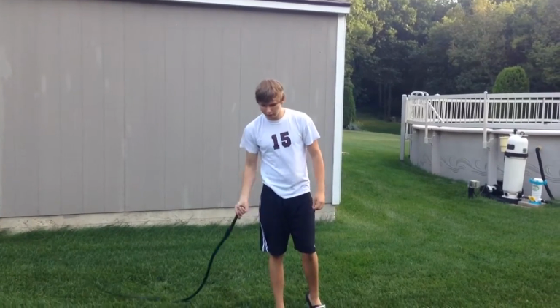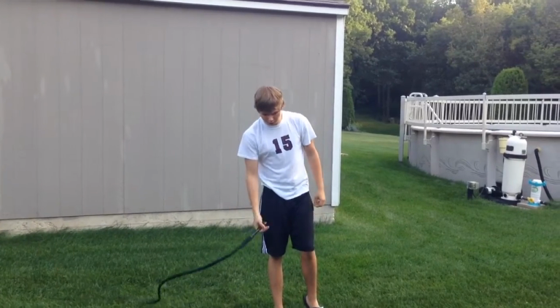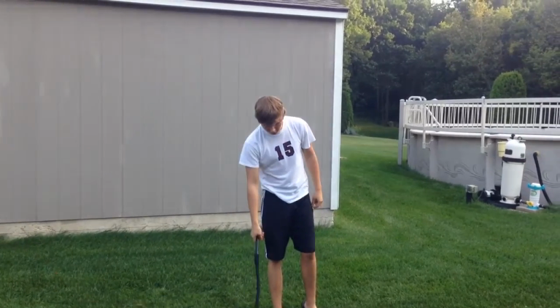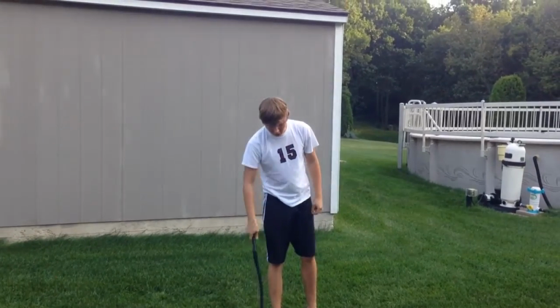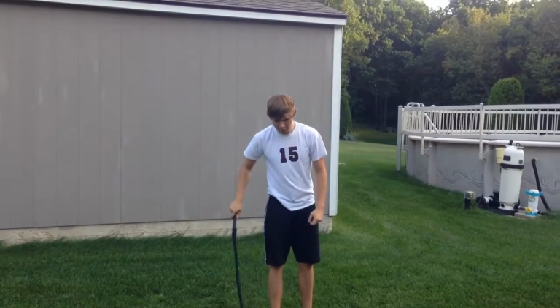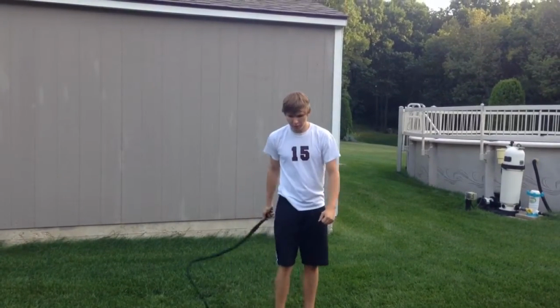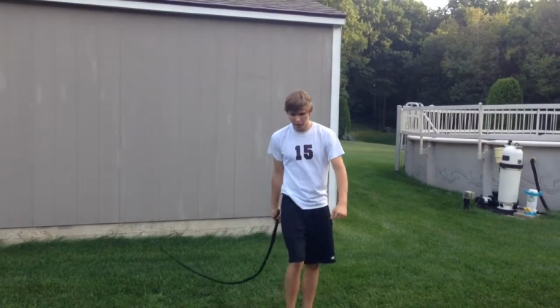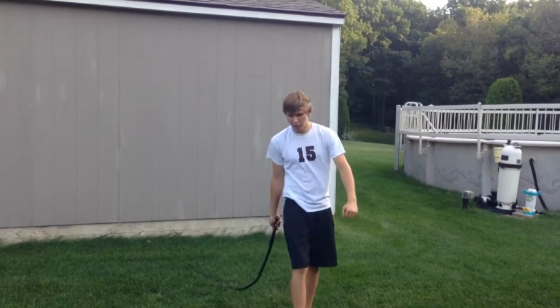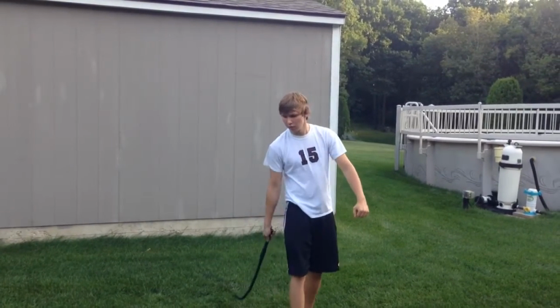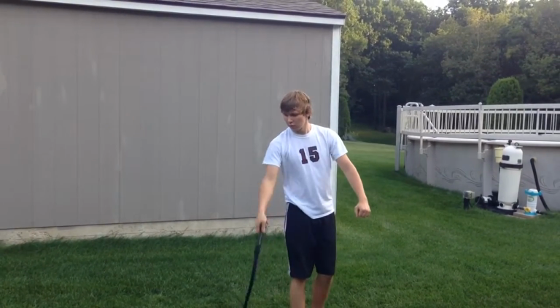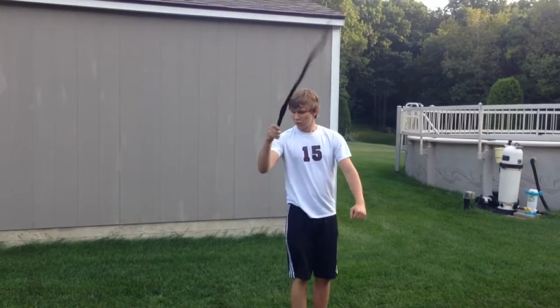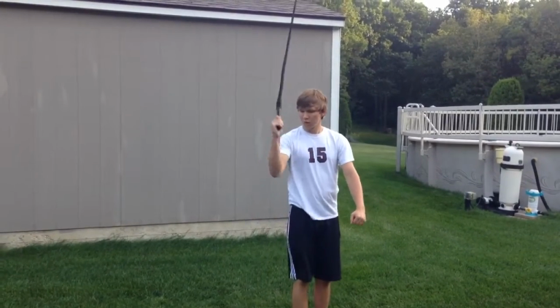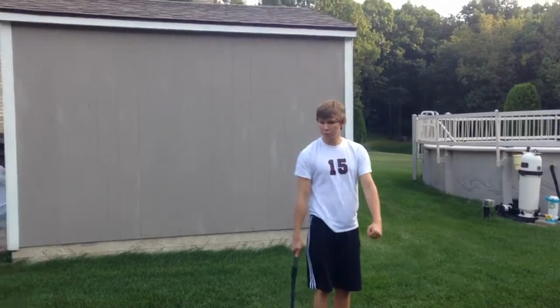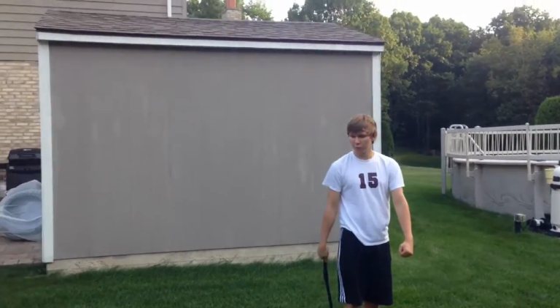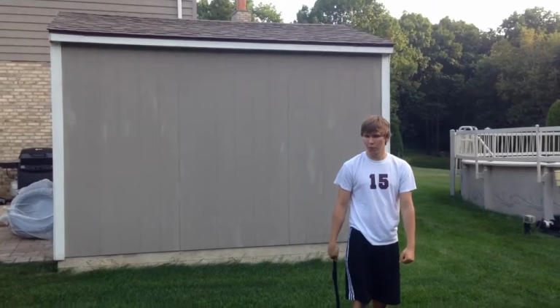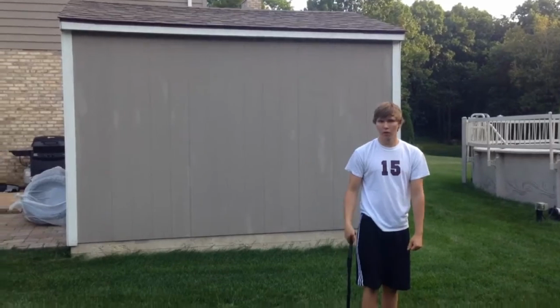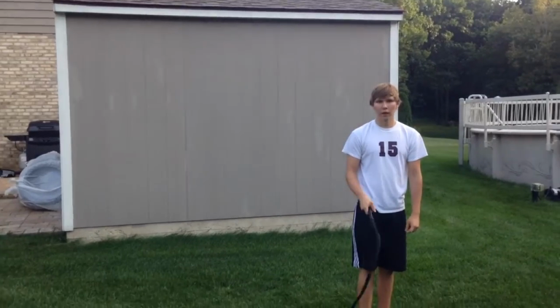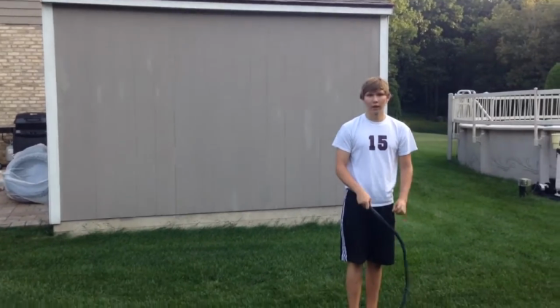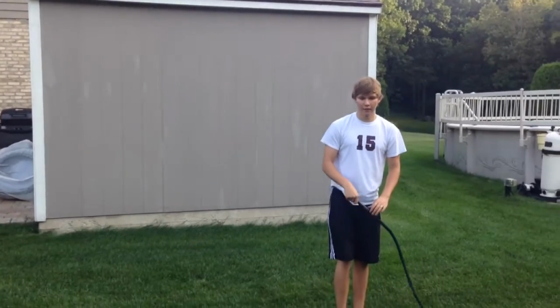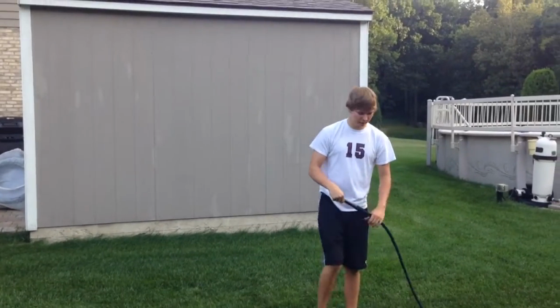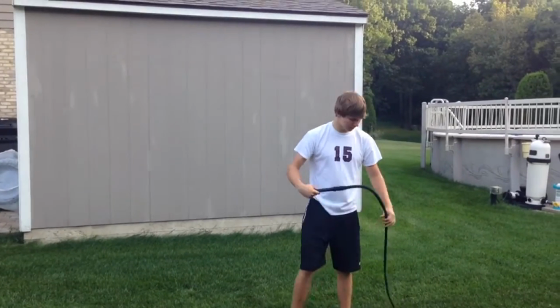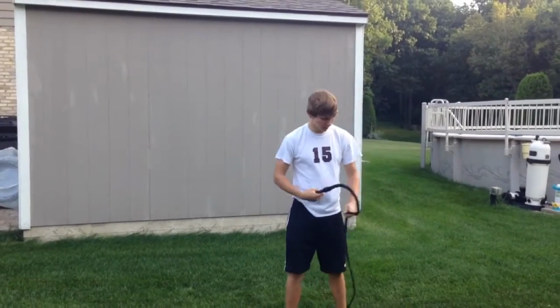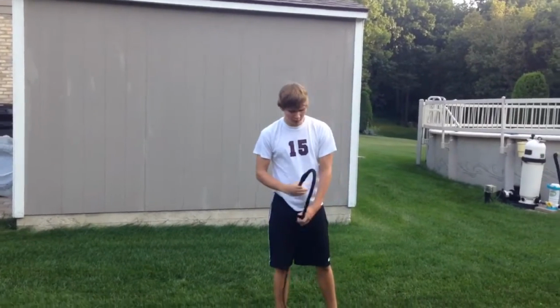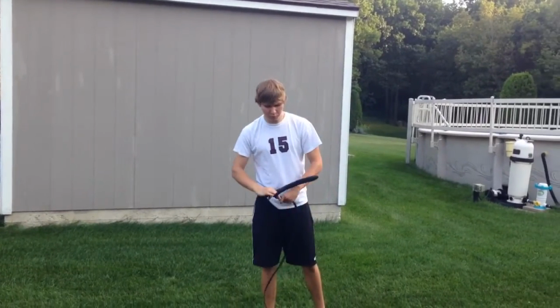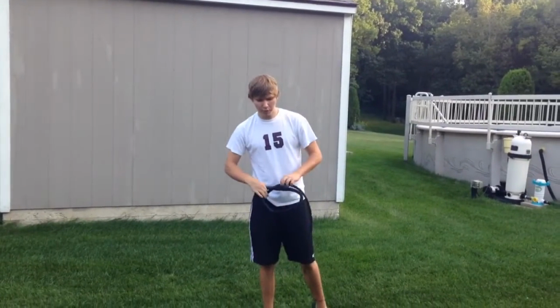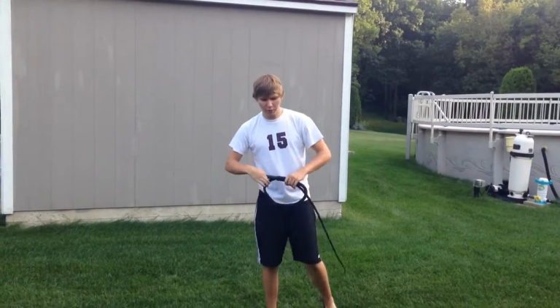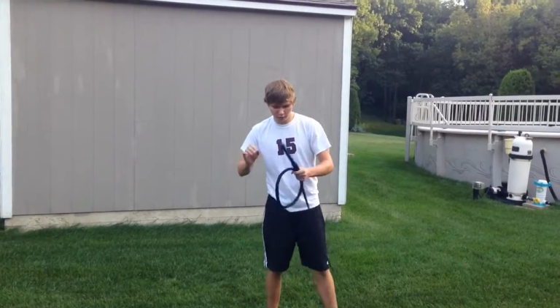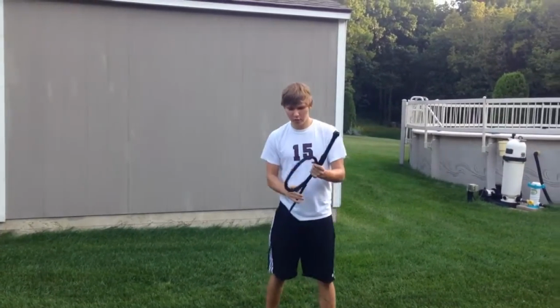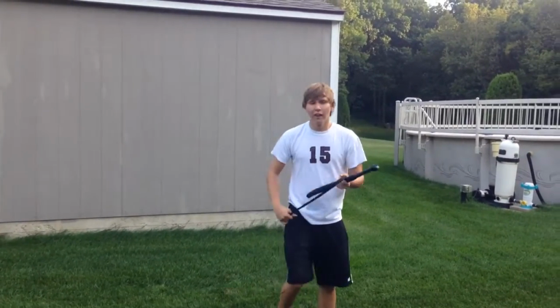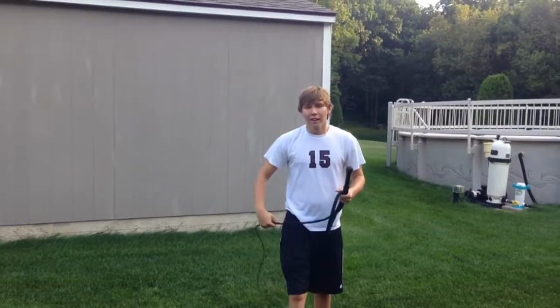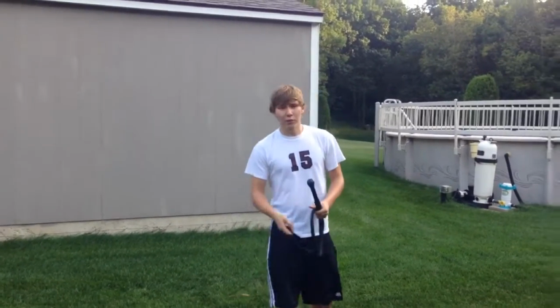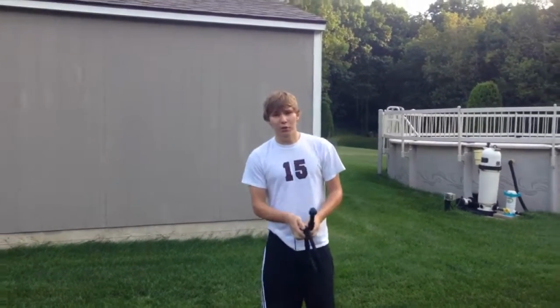That's how you do a Cattleman's Crack. Subscribe, and thank you for watching.